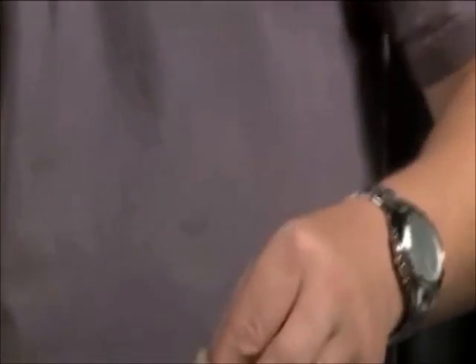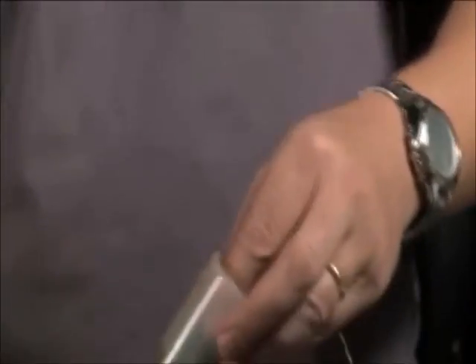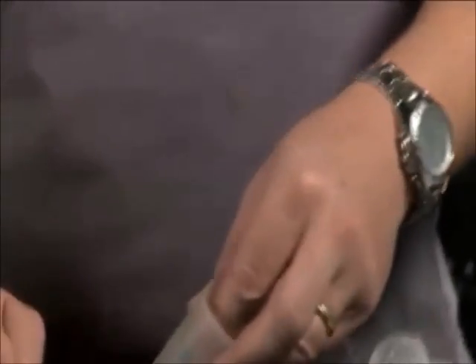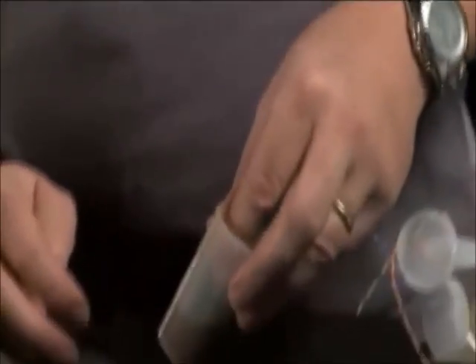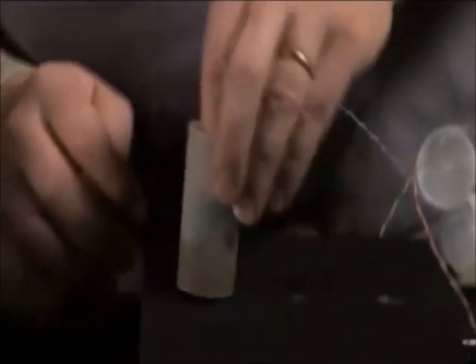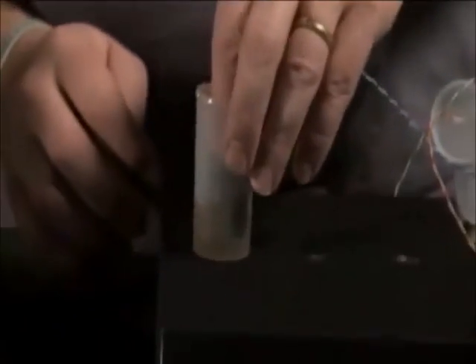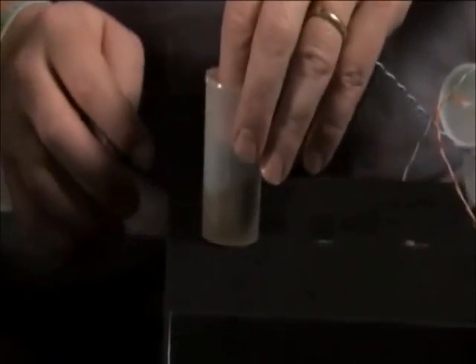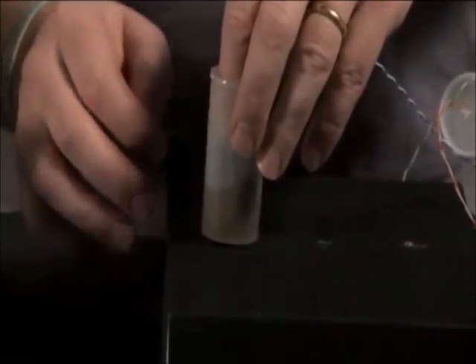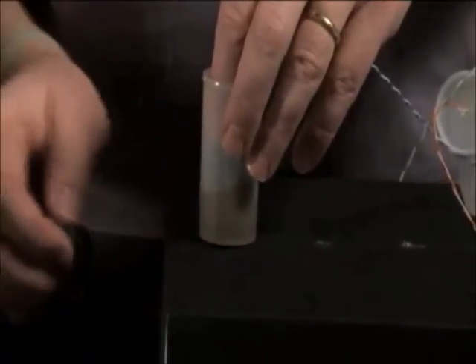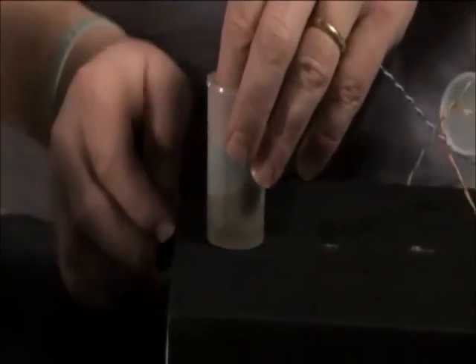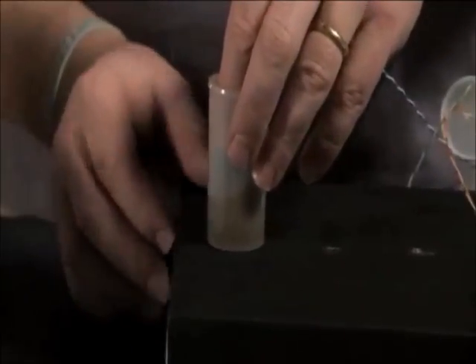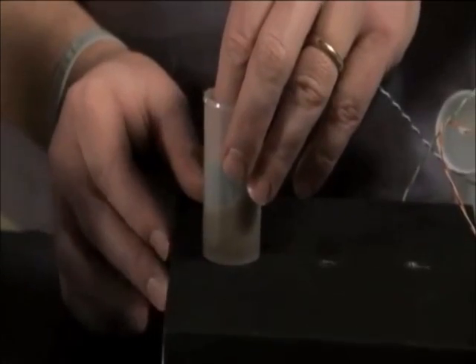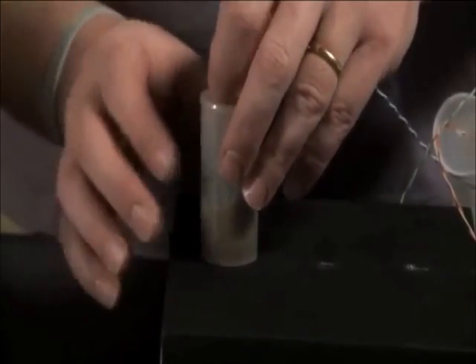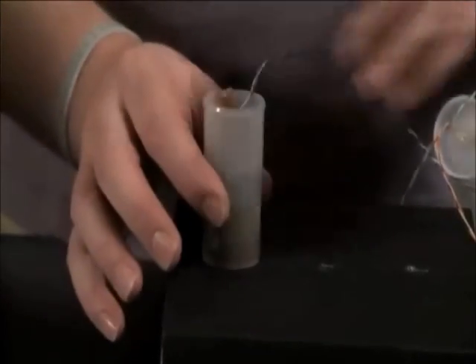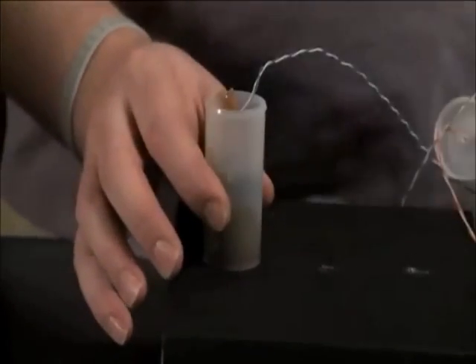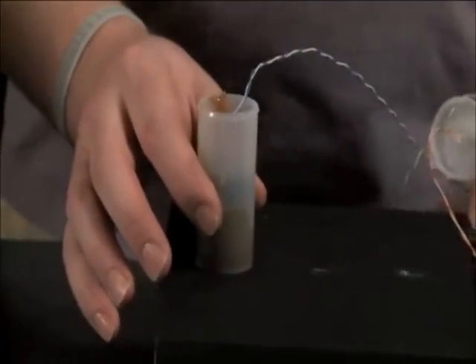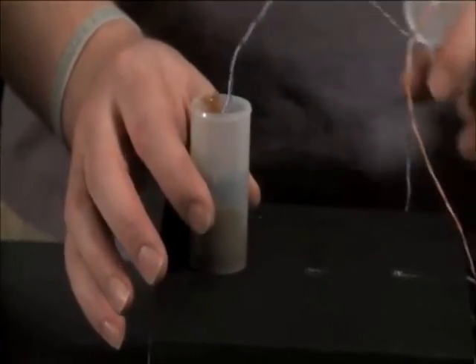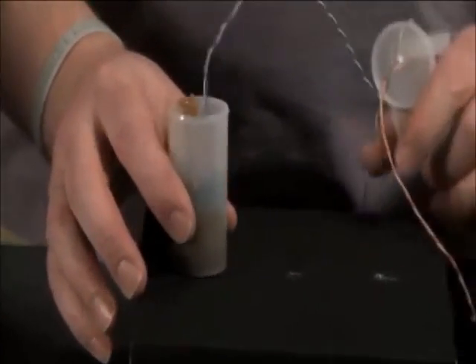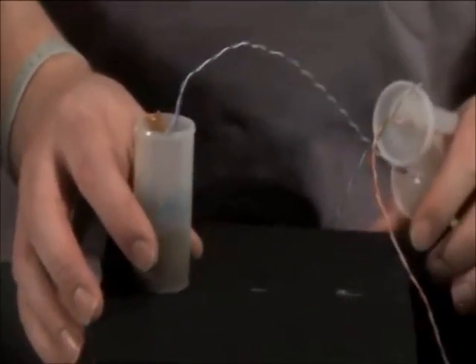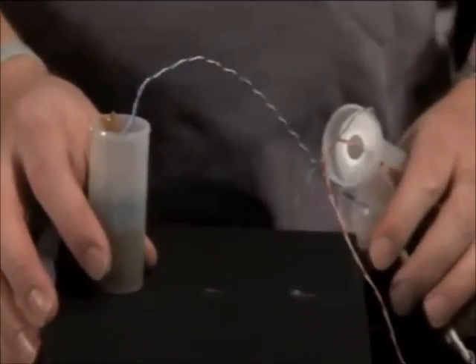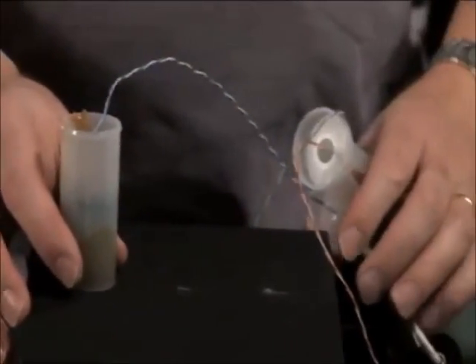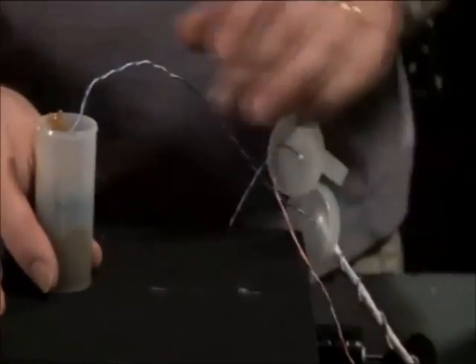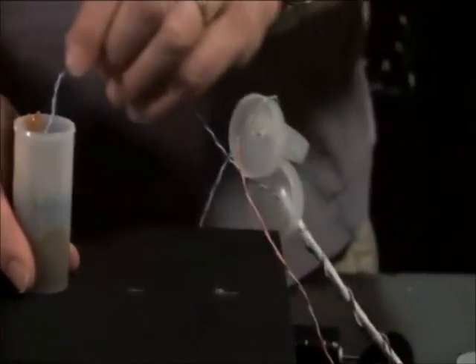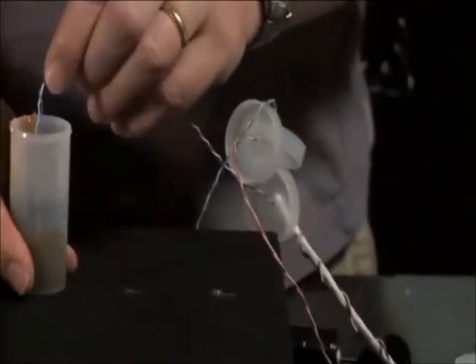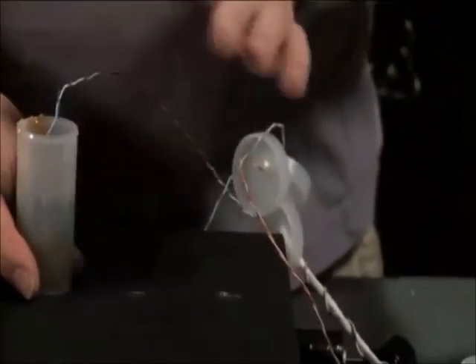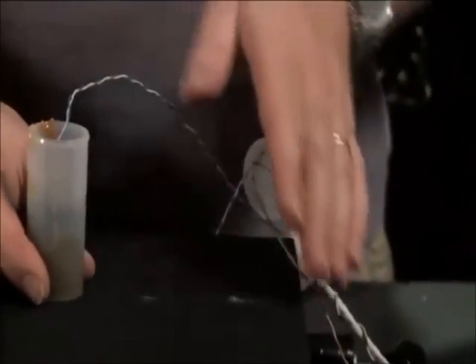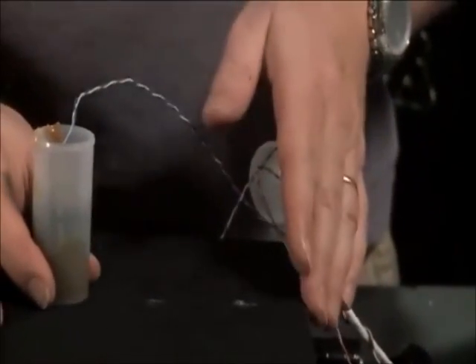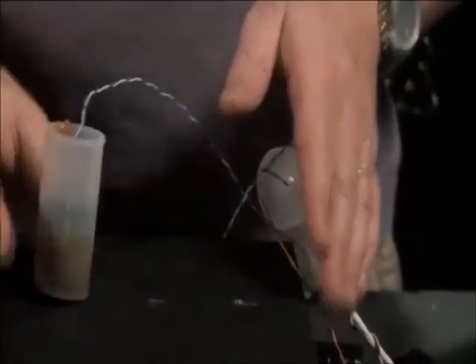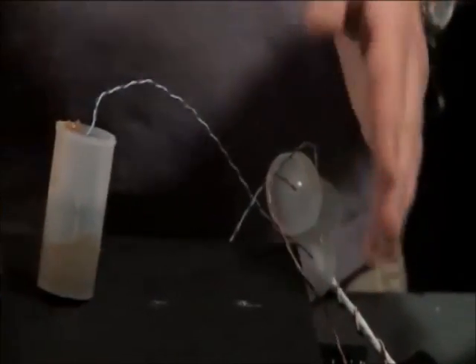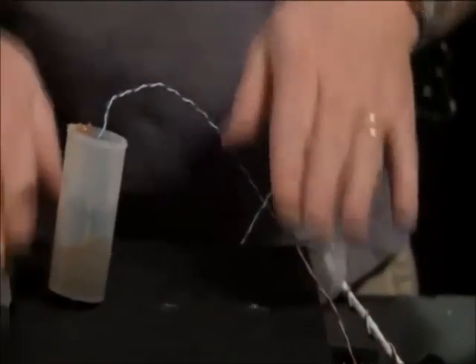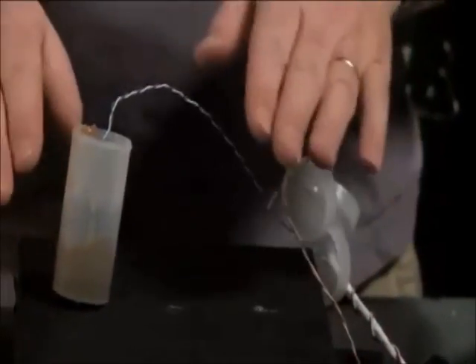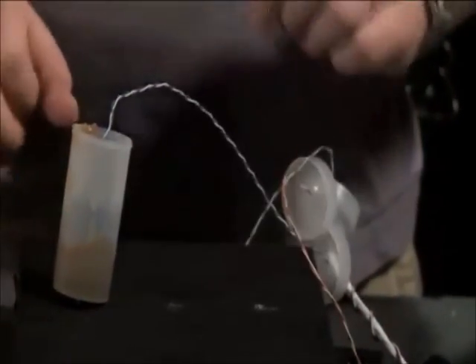Then go ahead and place it in your stand in one of the holes and you're ready to get the next motor ready. We'll repeat that three times and then we'll go ahead and top off the containers.